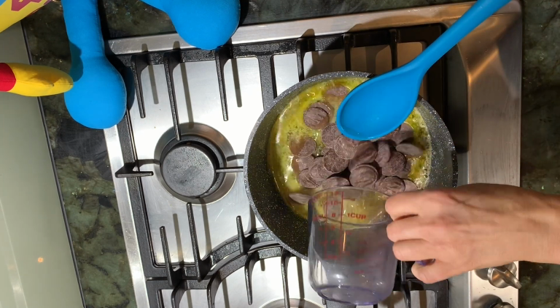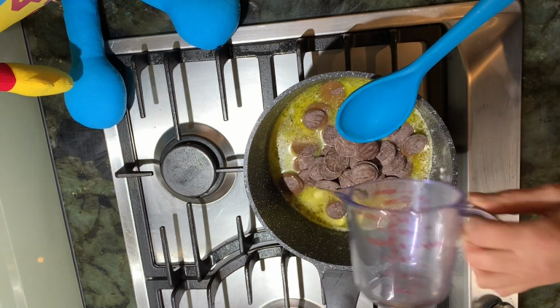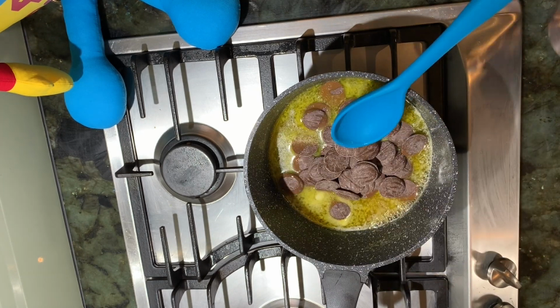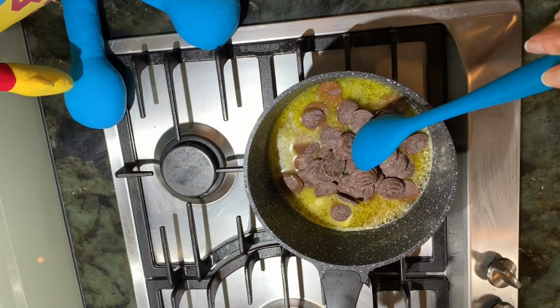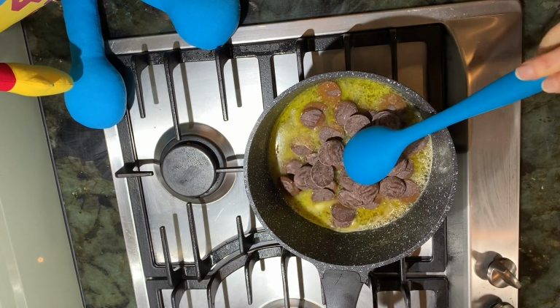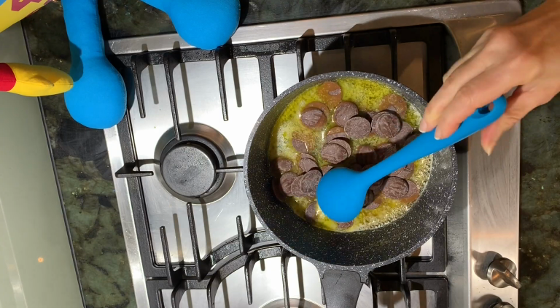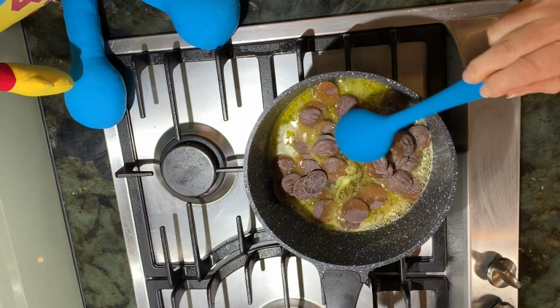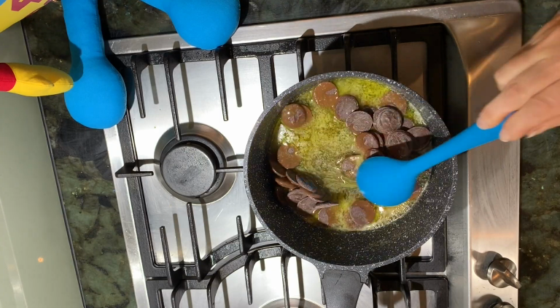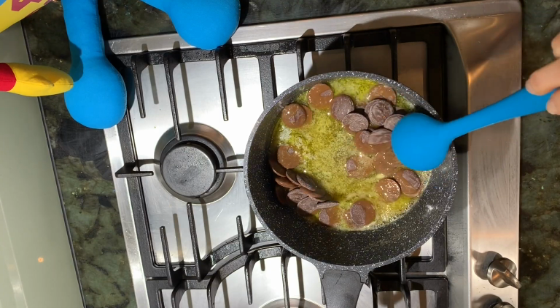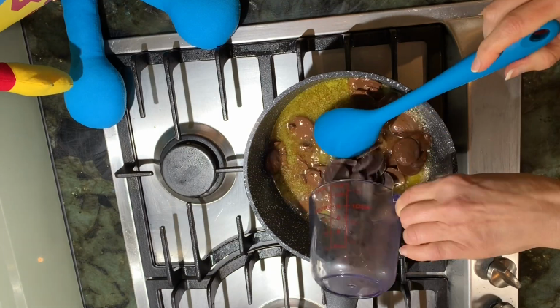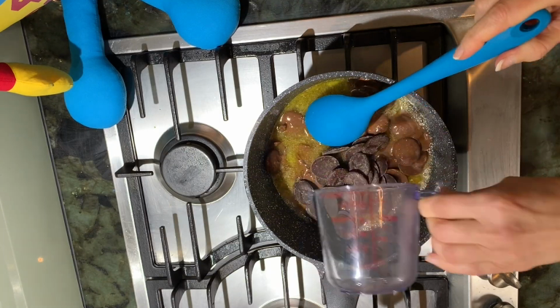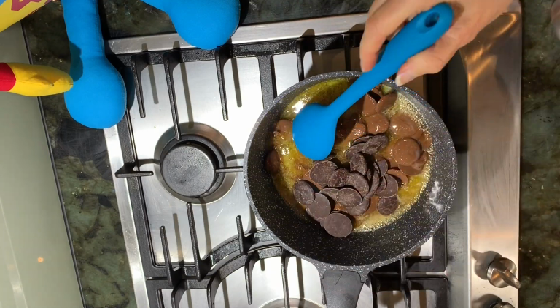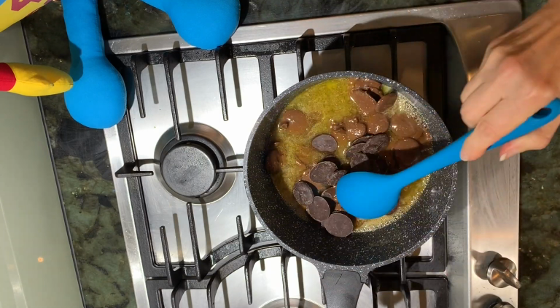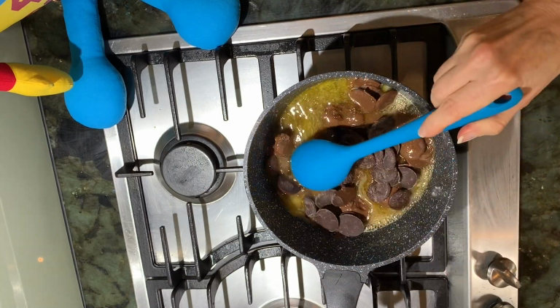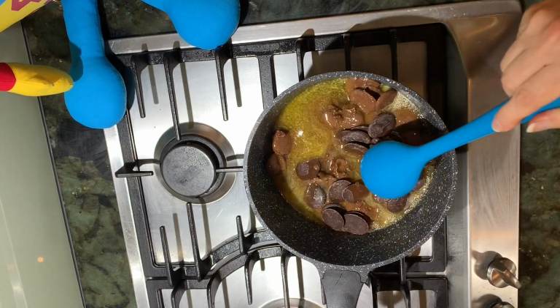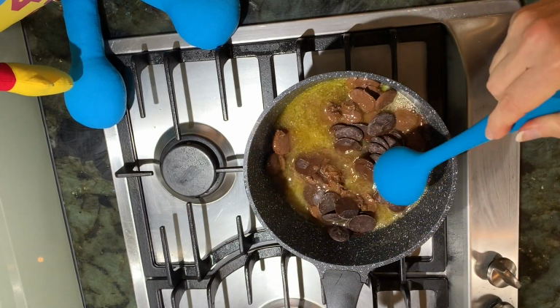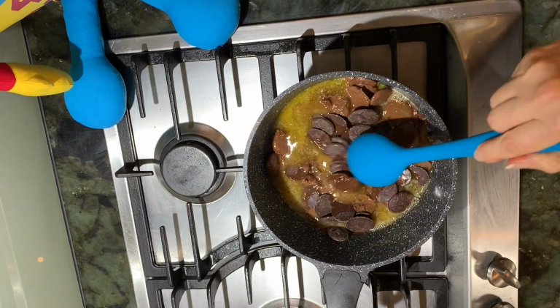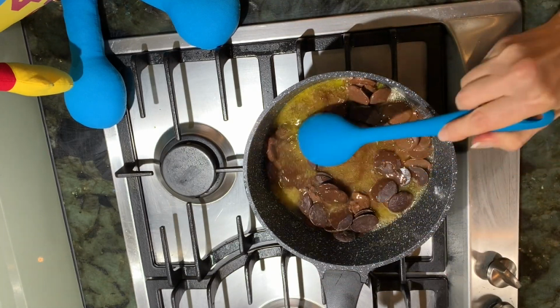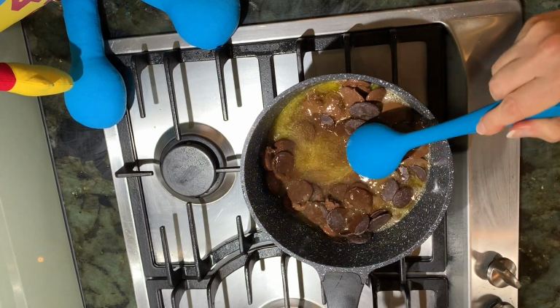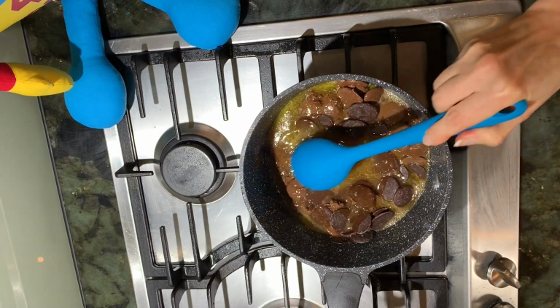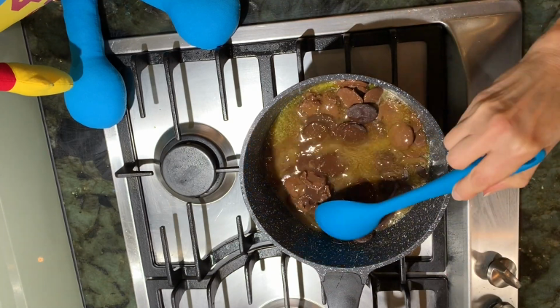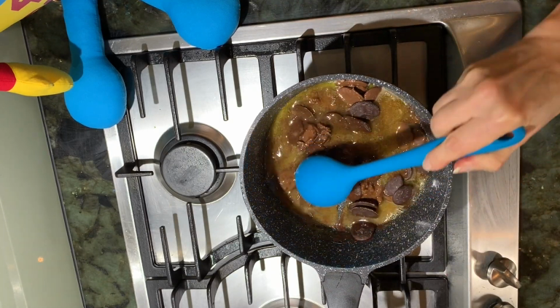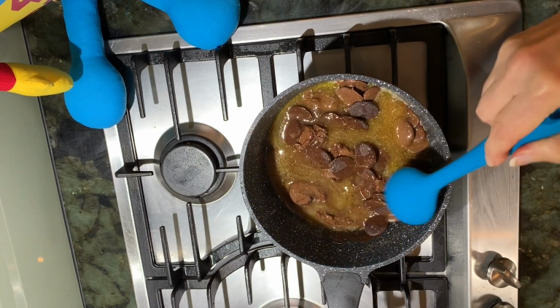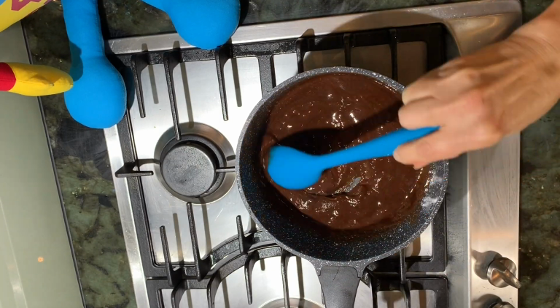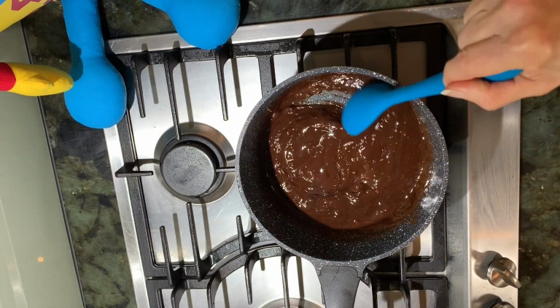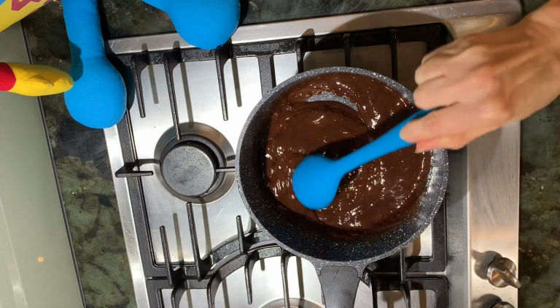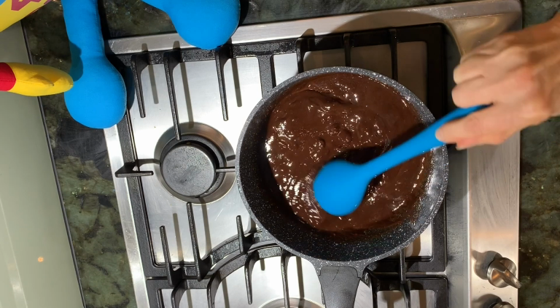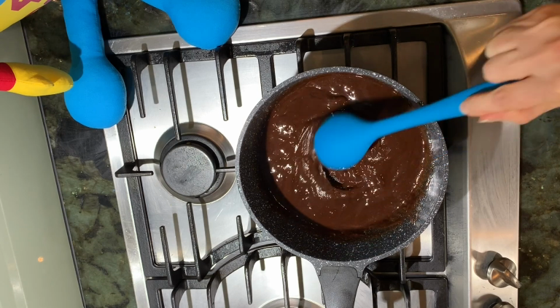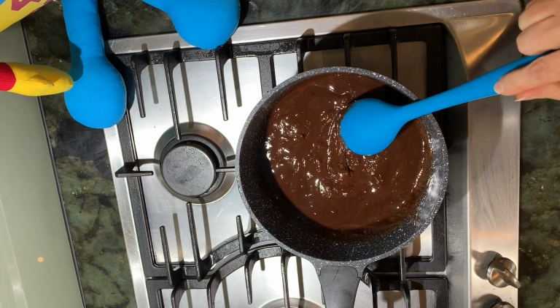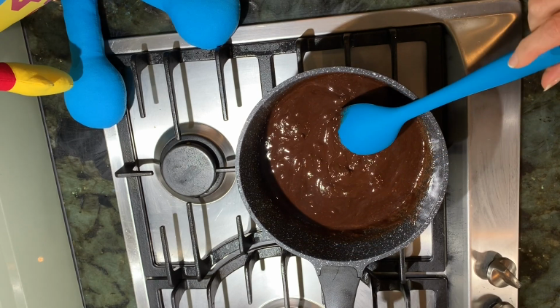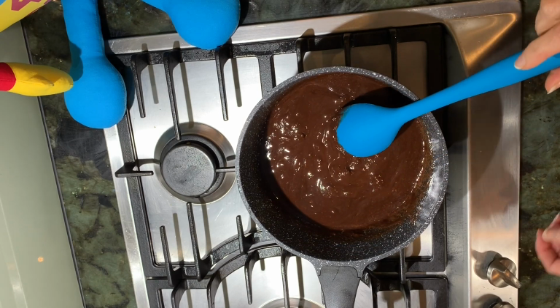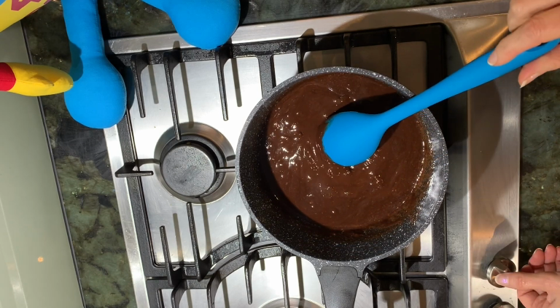Add the milk and dark chocolate buttons and continue stirring until the chocolate mixture is smooth. Don't forget to turn off the stove.